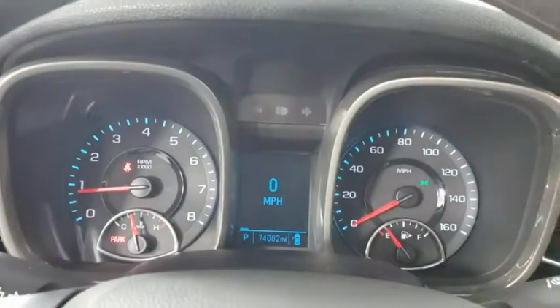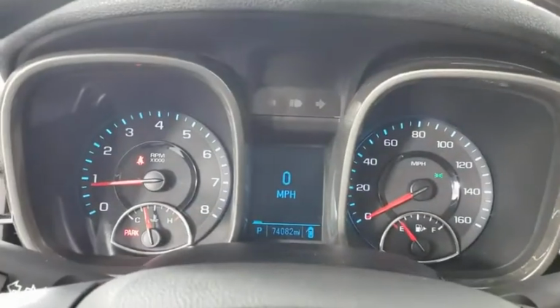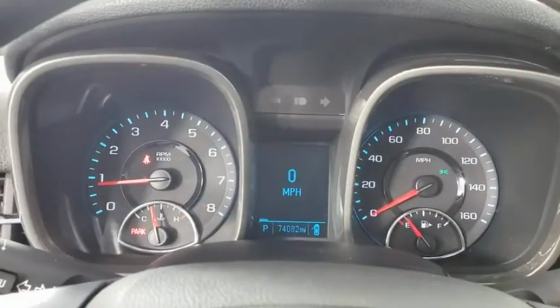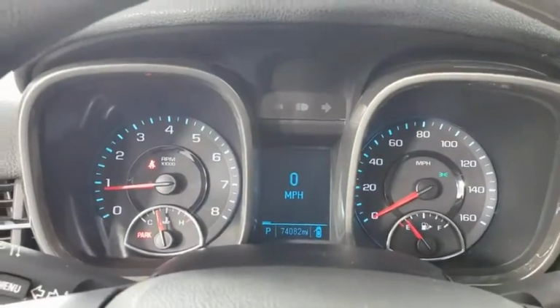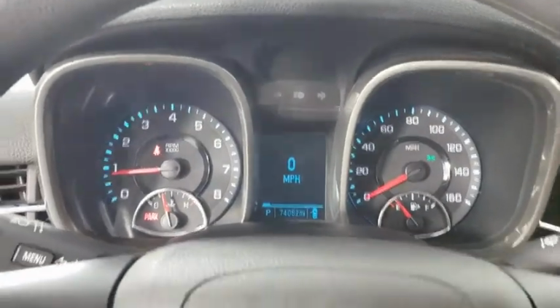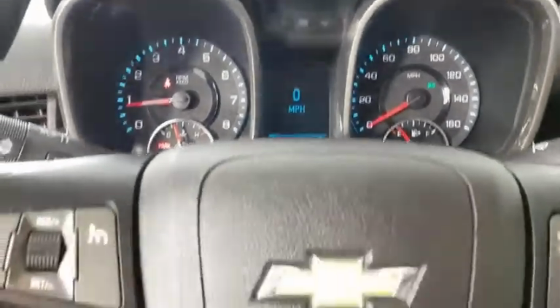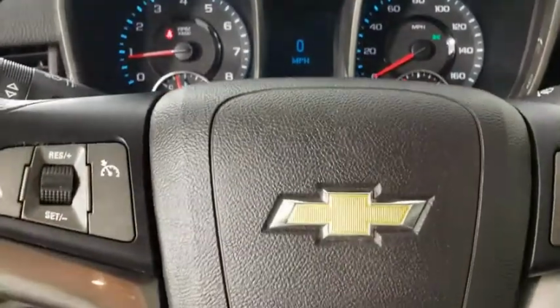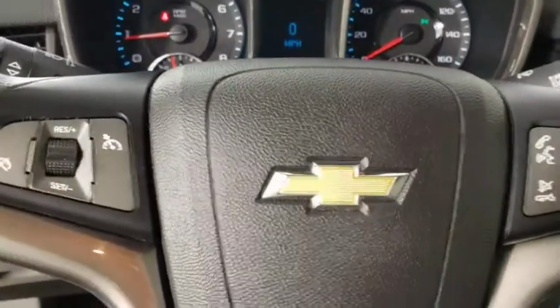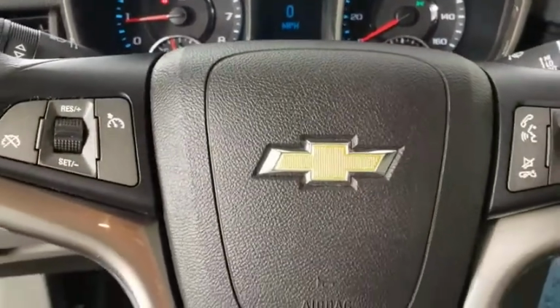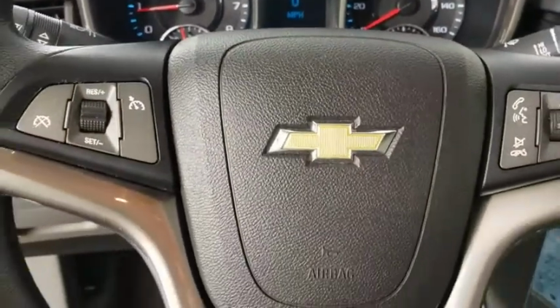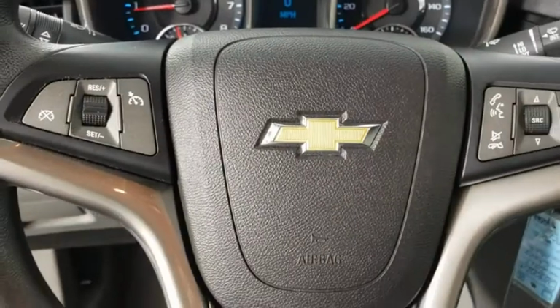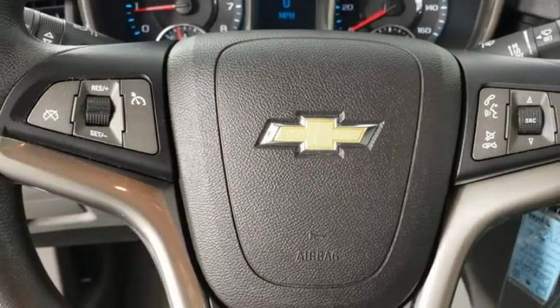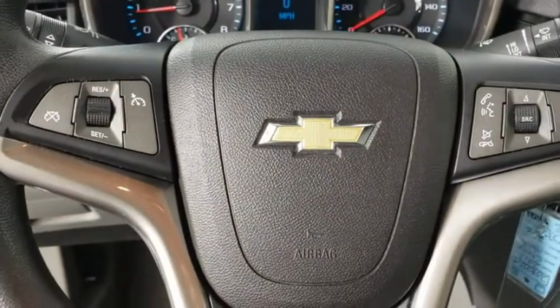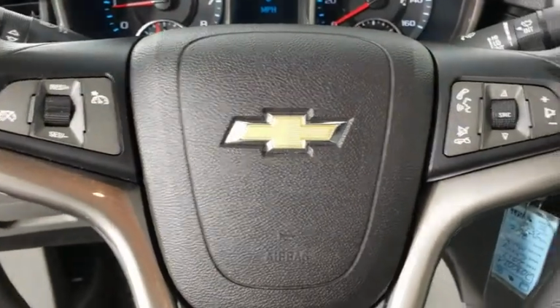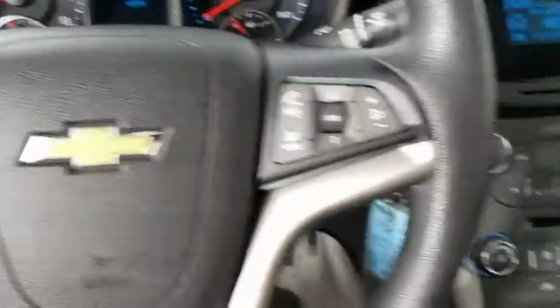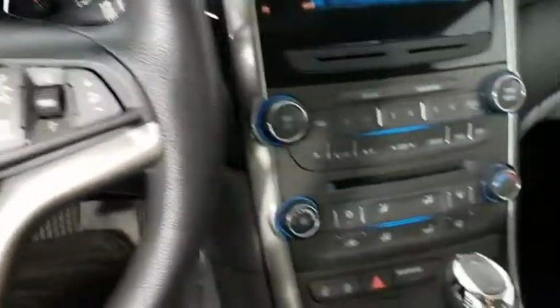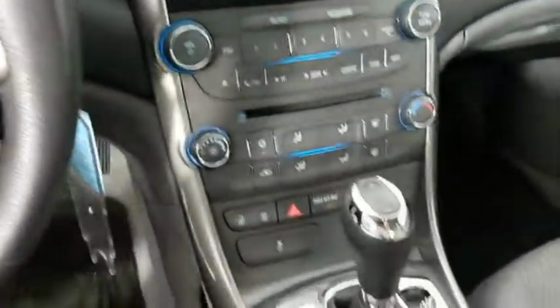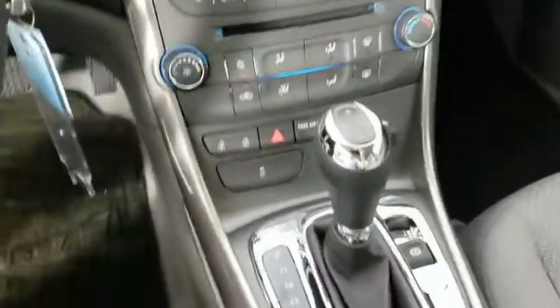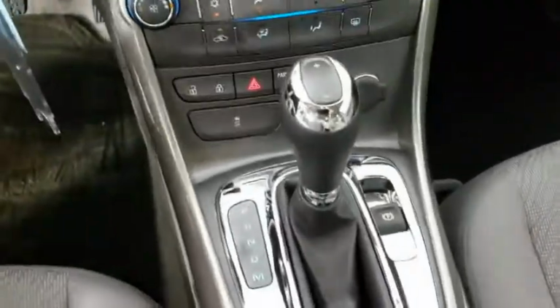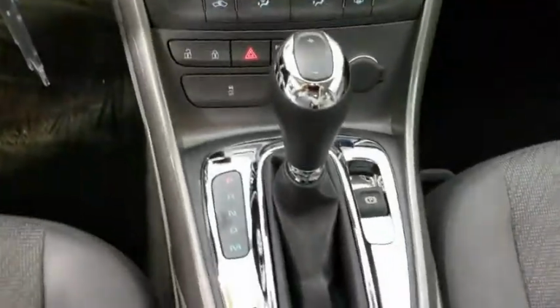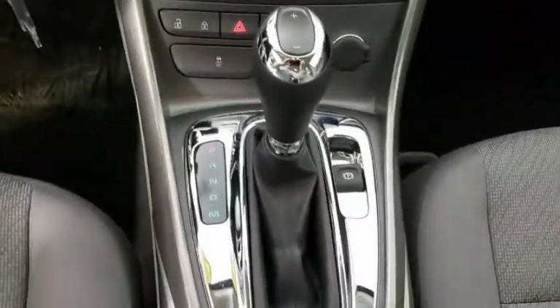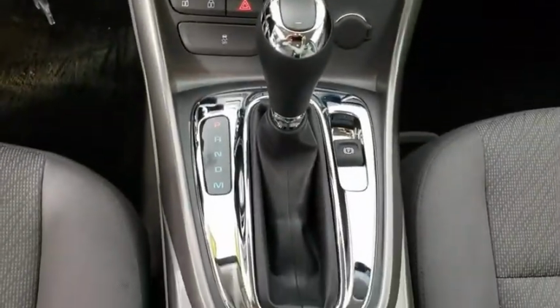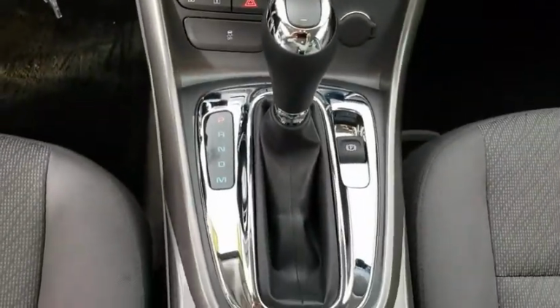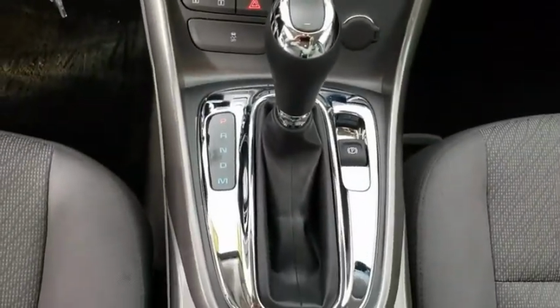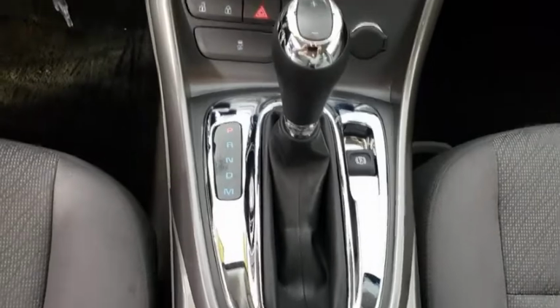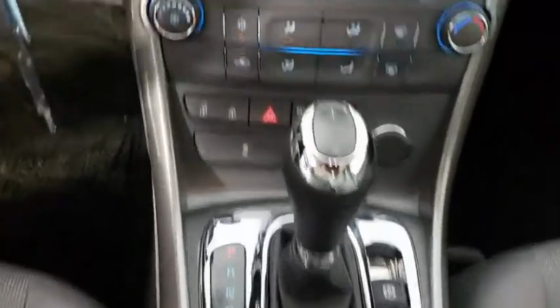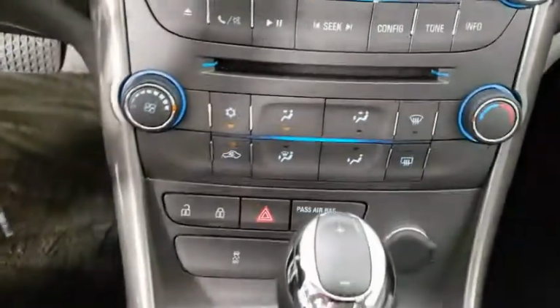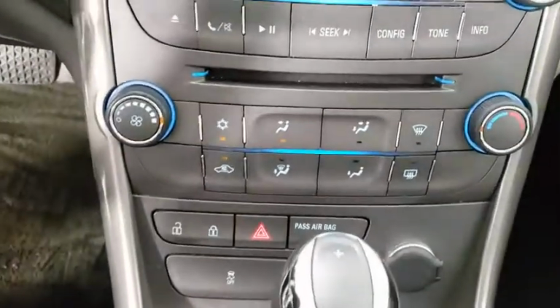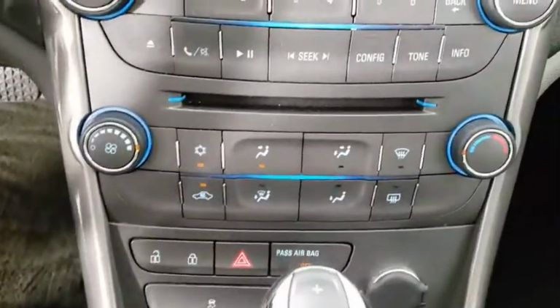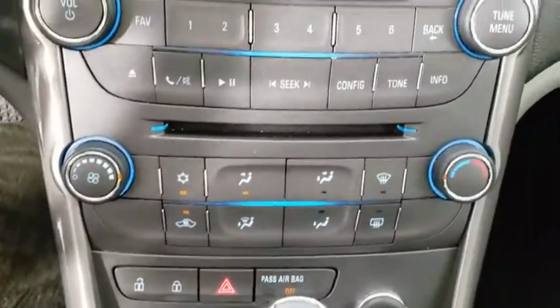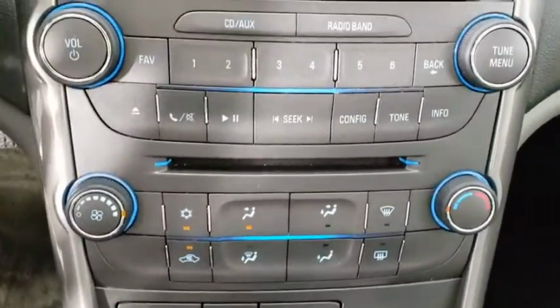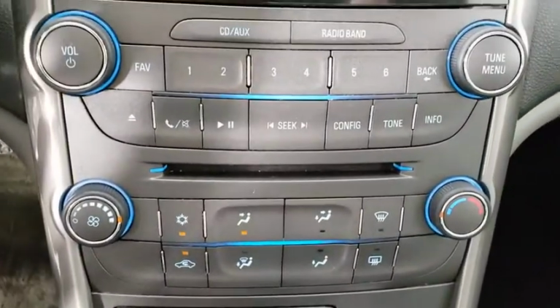Power windows, security system, CD player, electronic stability control, remote keyless entry, brake assist, overhead console, tachometer, panic alarm, driver vanity mirror.